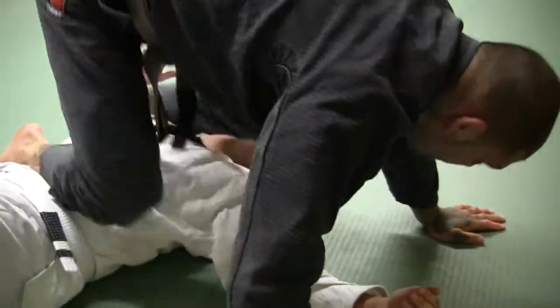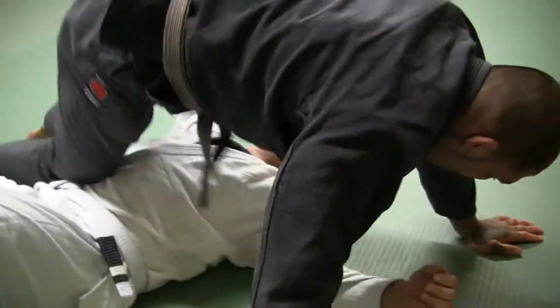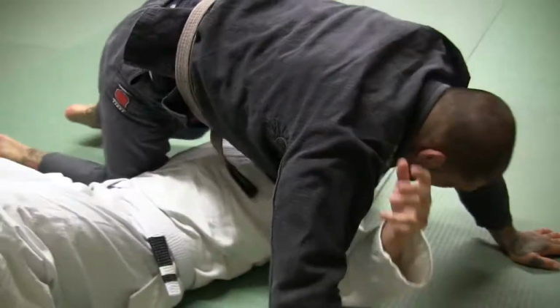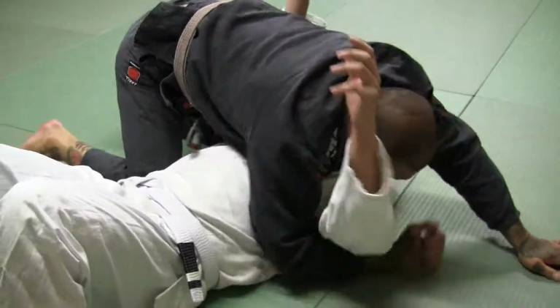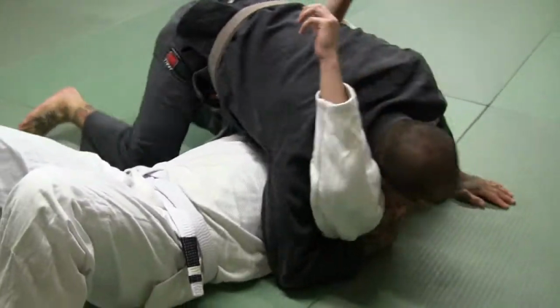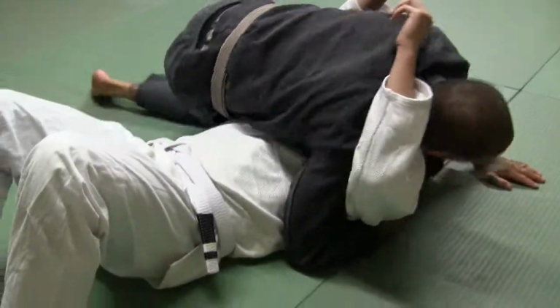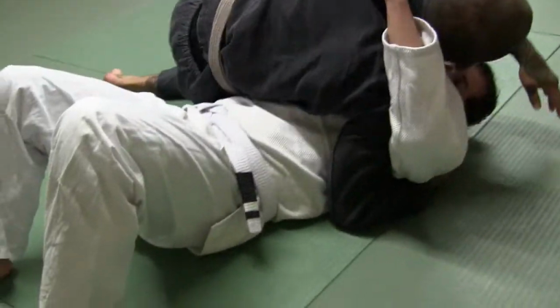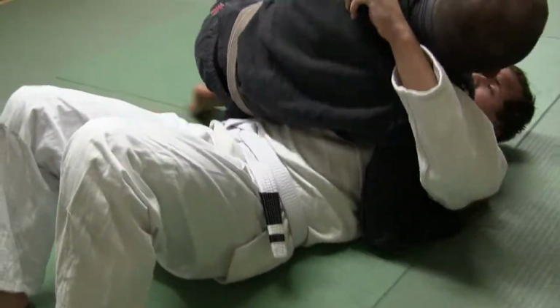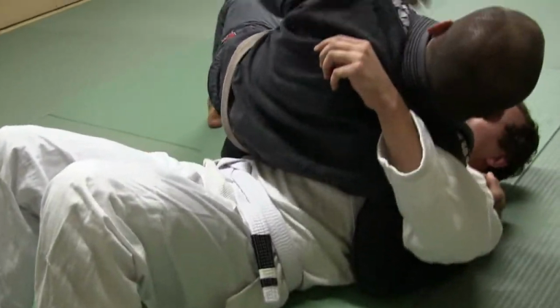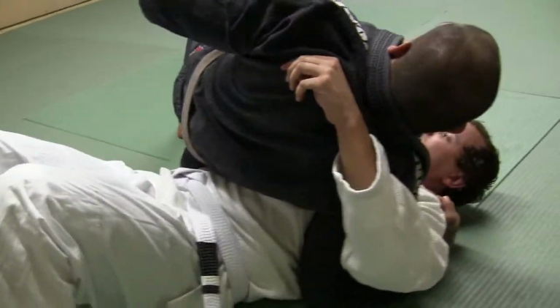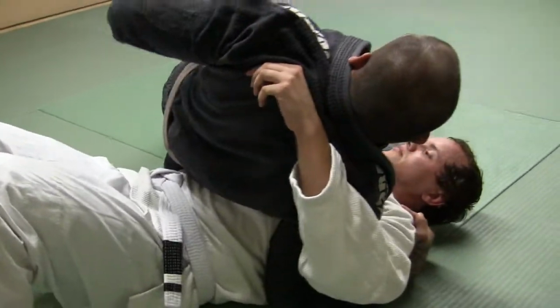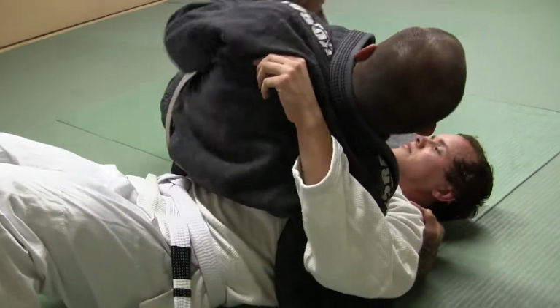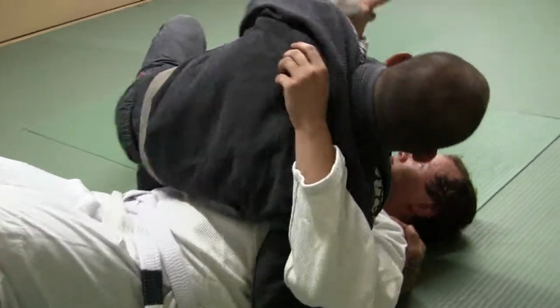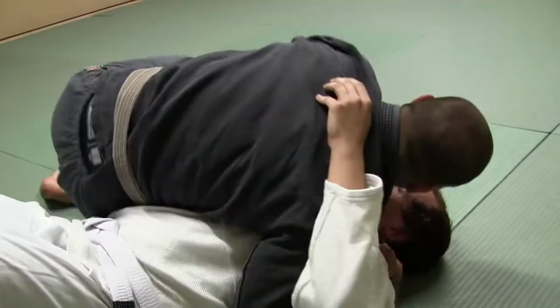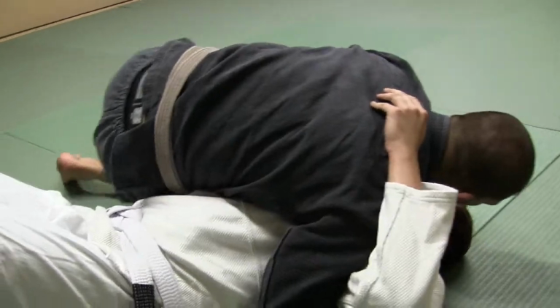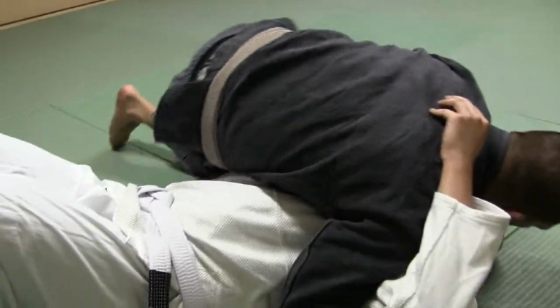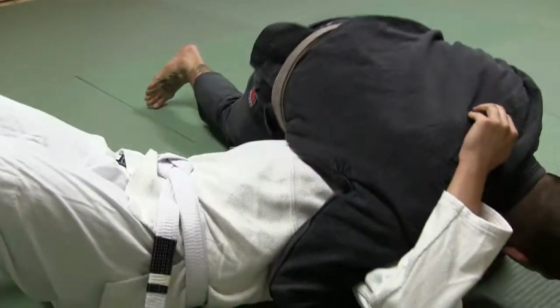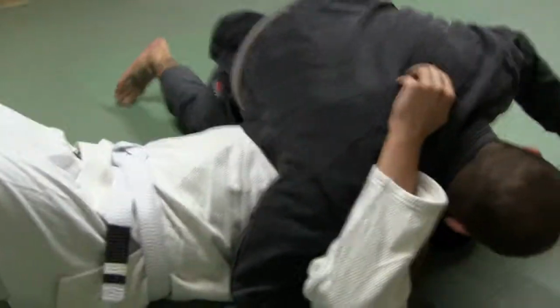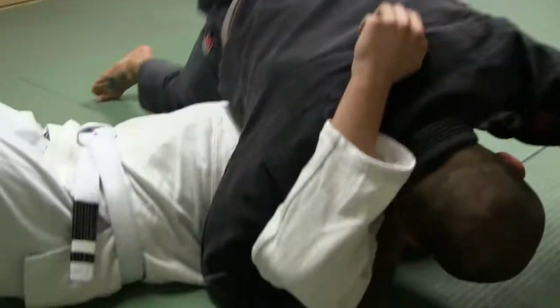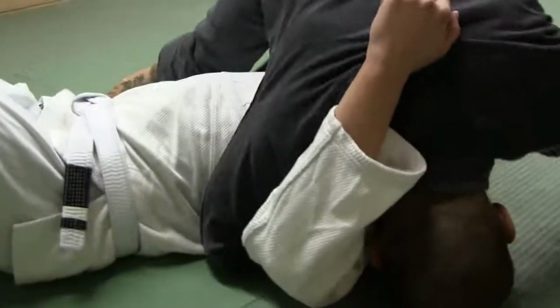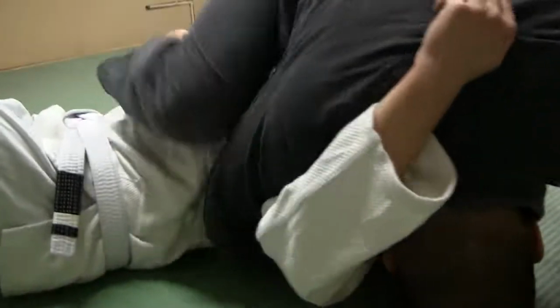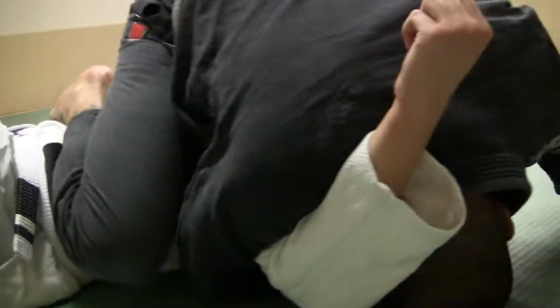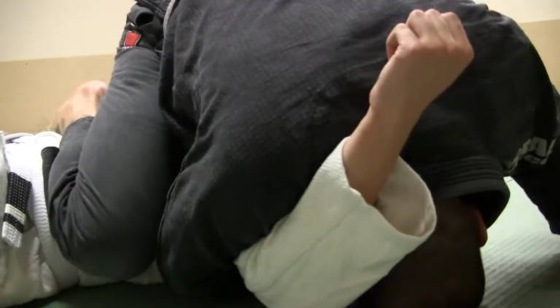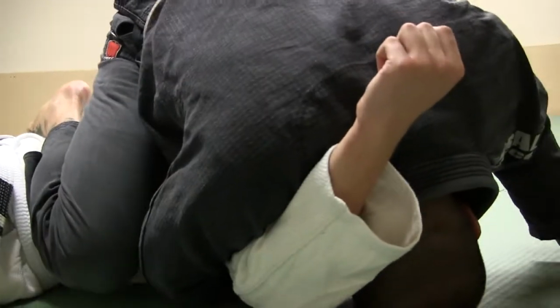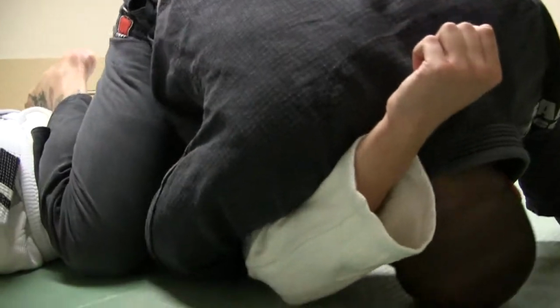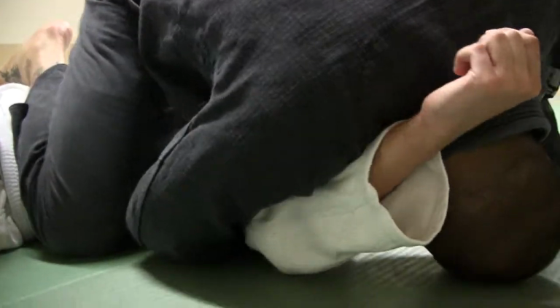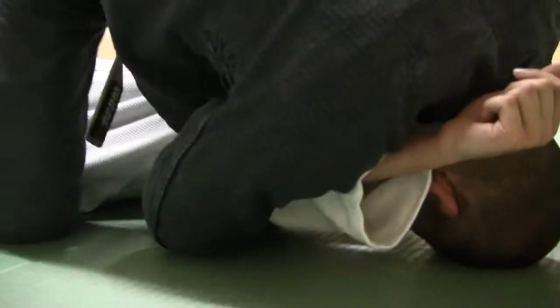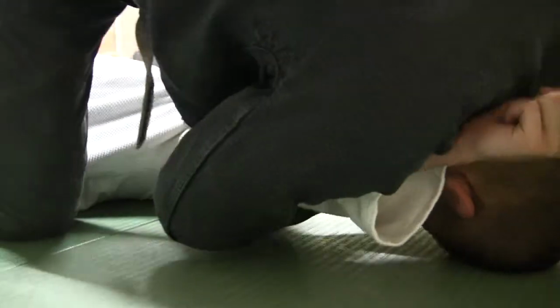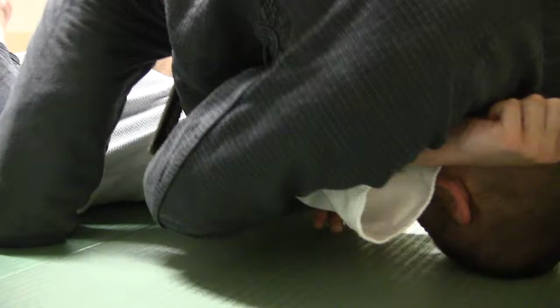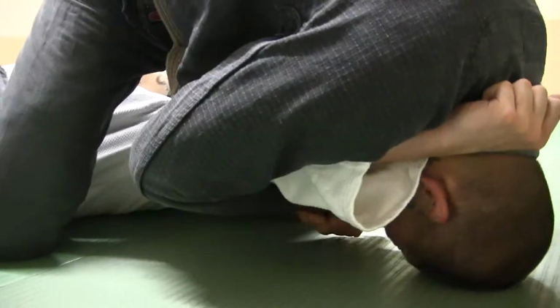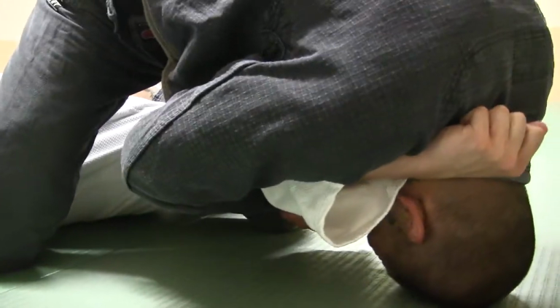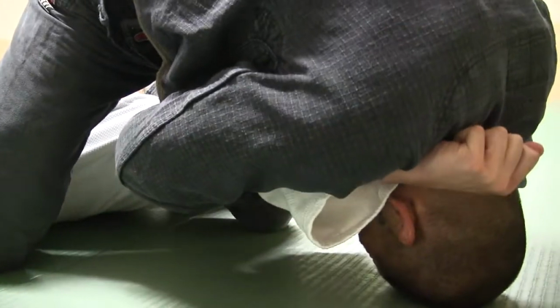Again. Start. Here we are. Step the knee over. Slide it up. Knee over the throat. Lock the arm up.